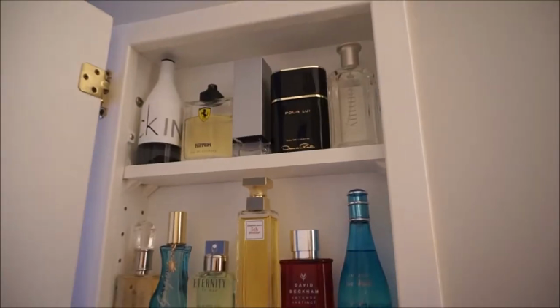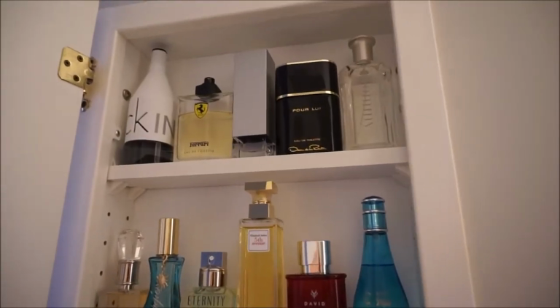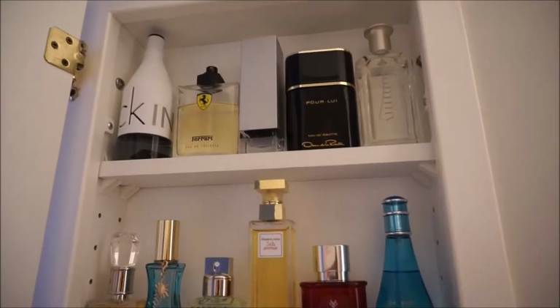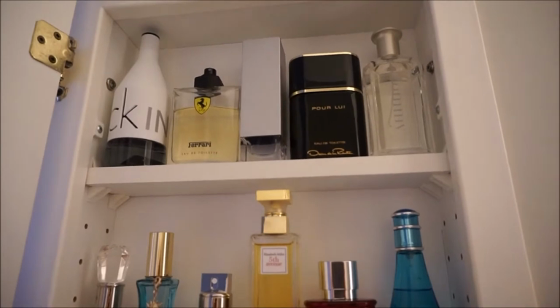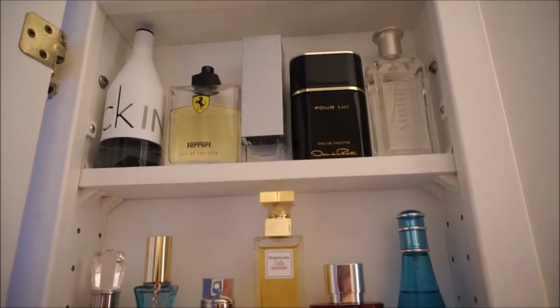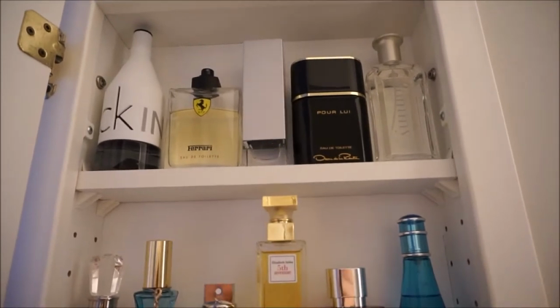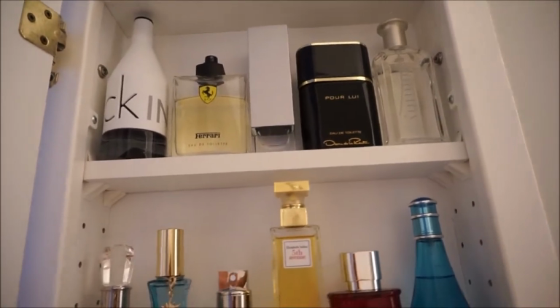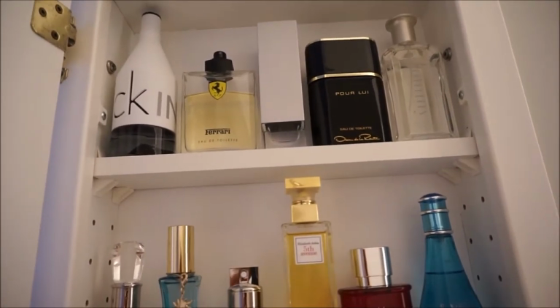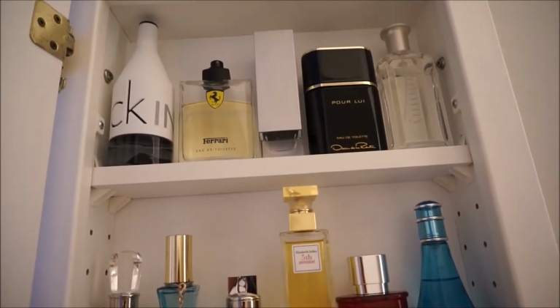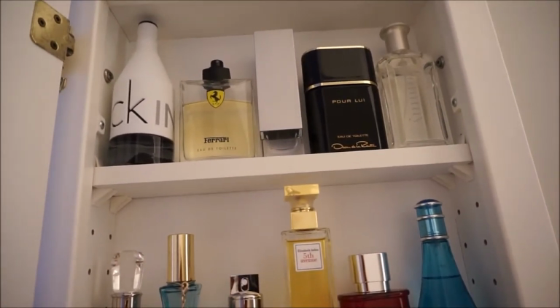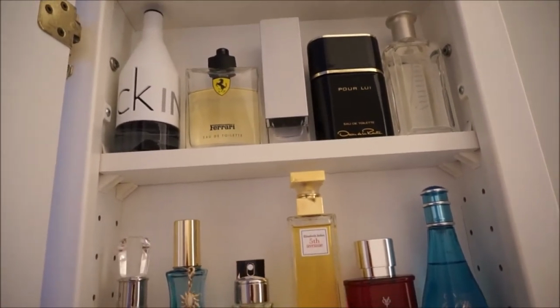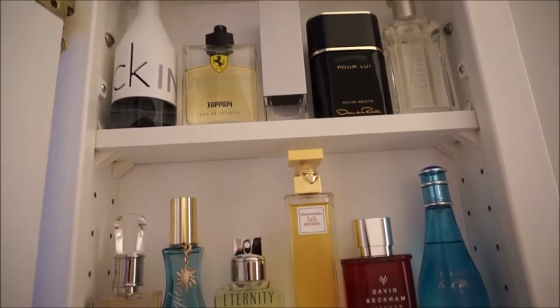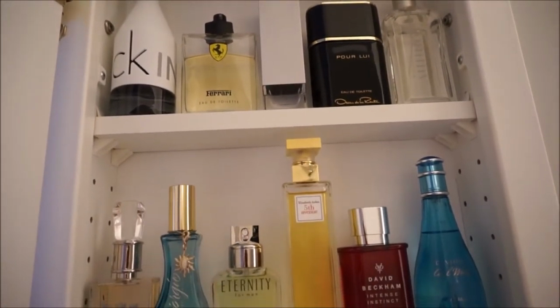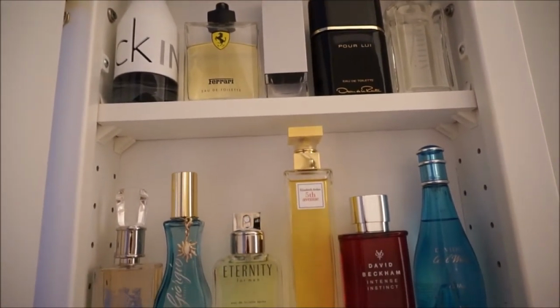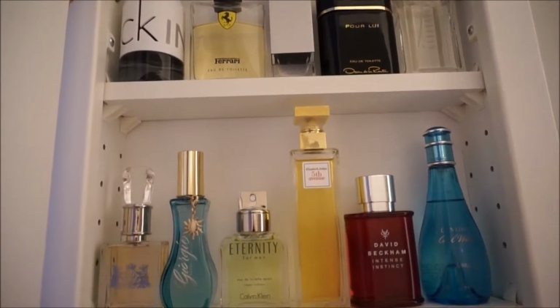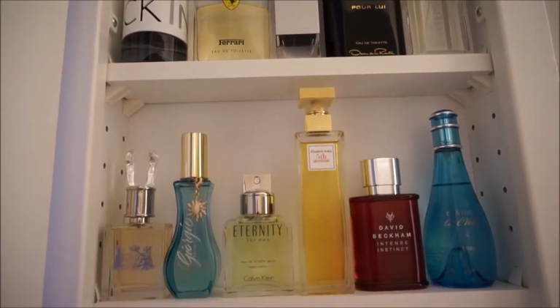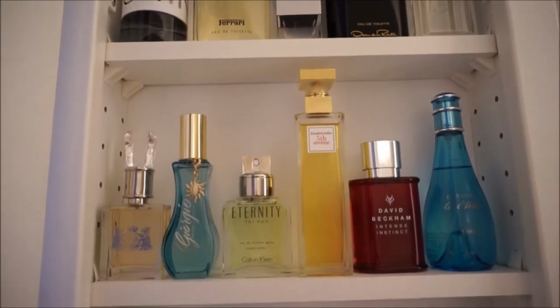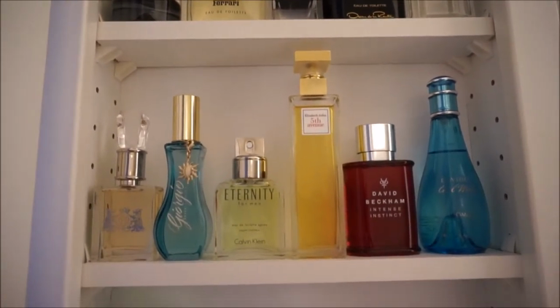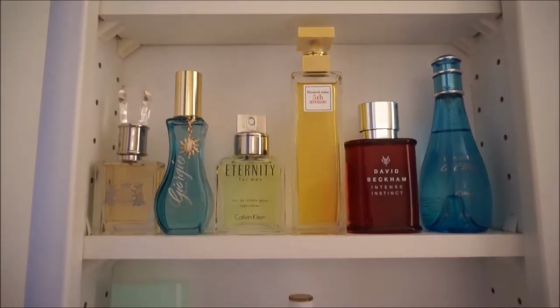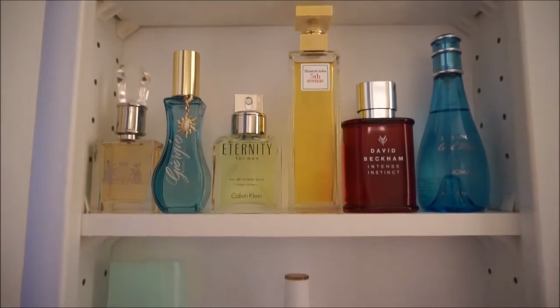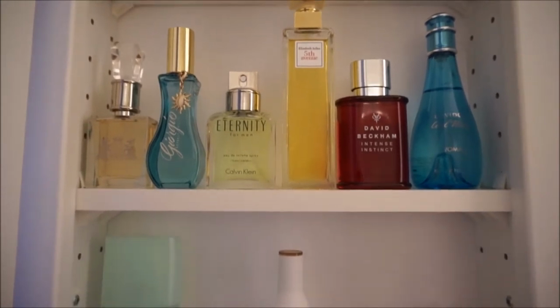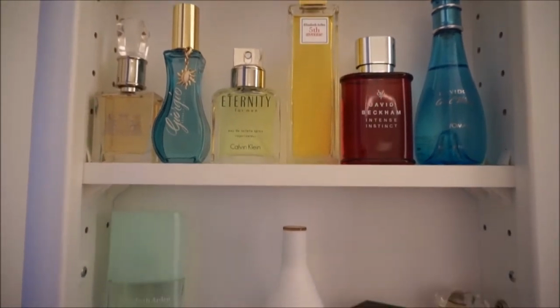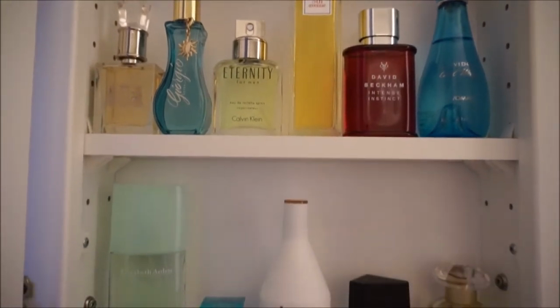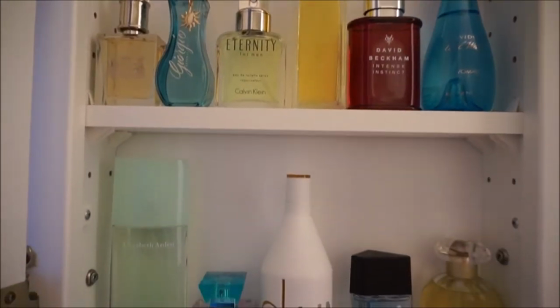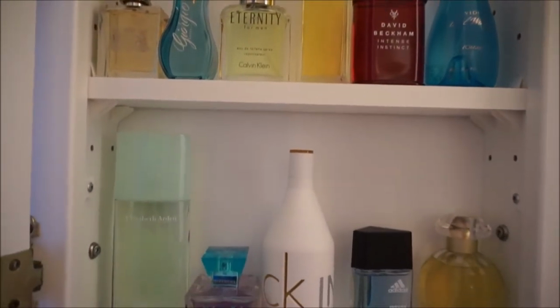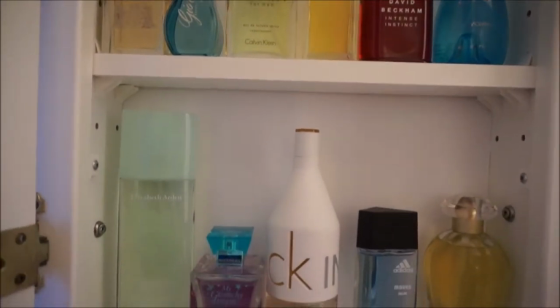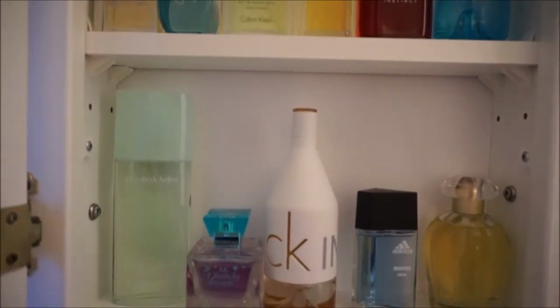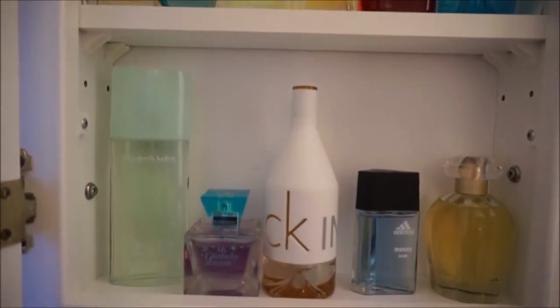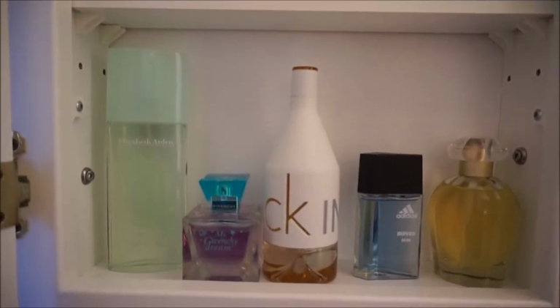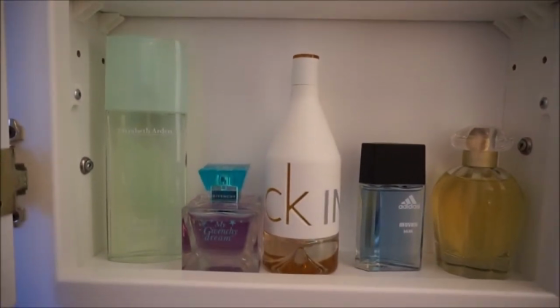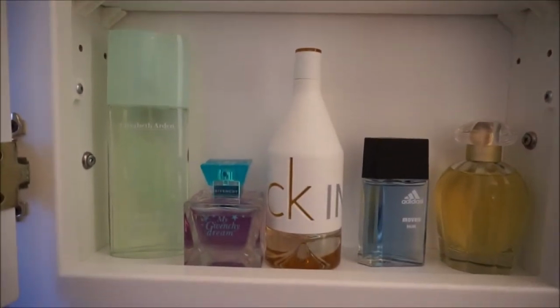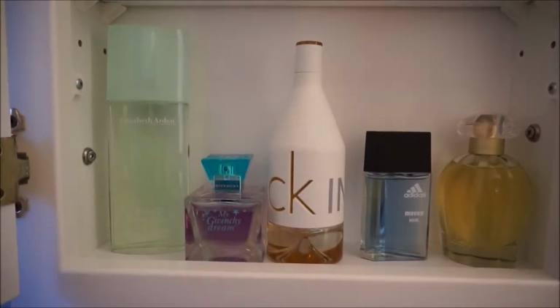The top row has all the men's fragrances. The second and the third row have mostly women's fragrances, but there are a couple of men's fragrances in there as well.